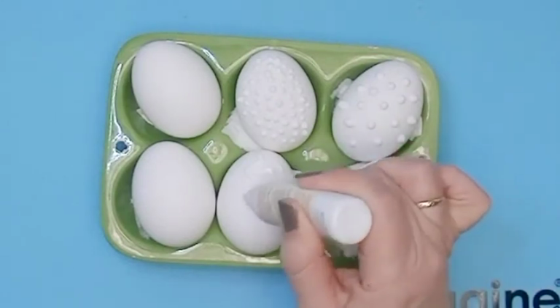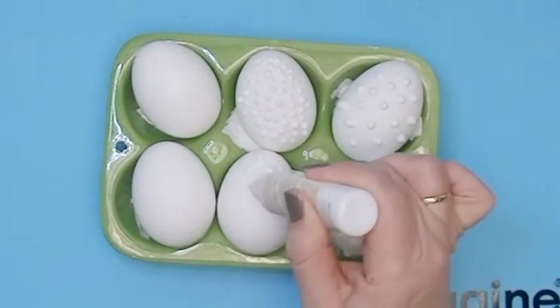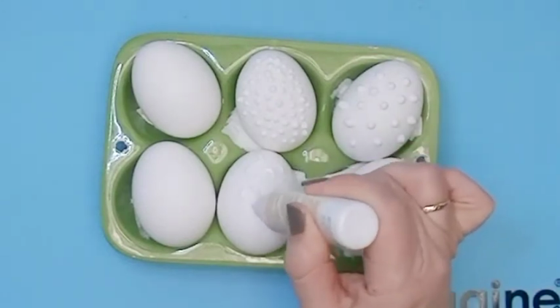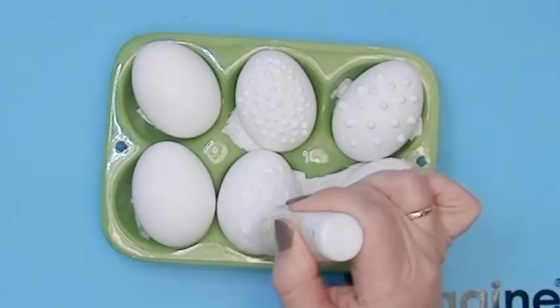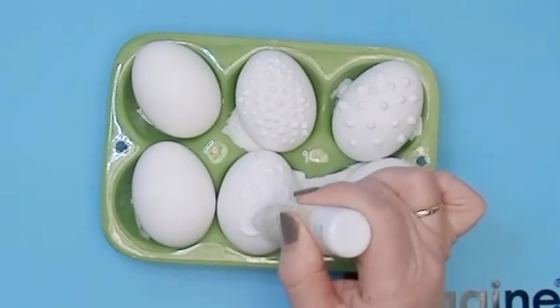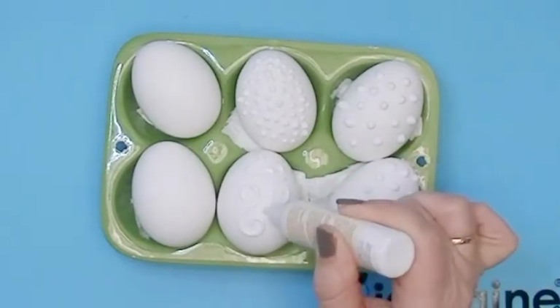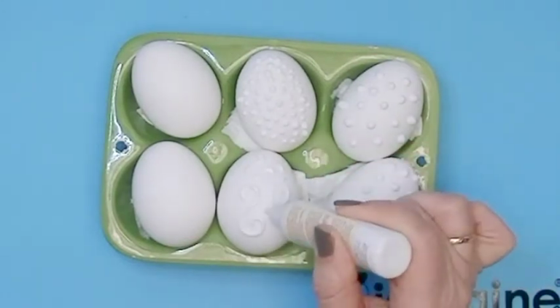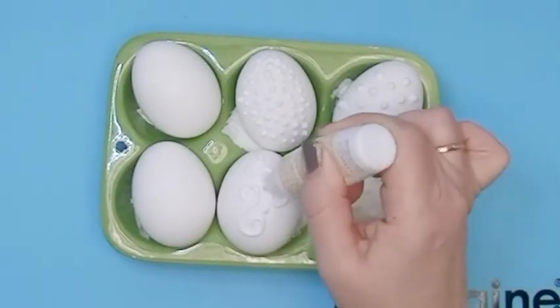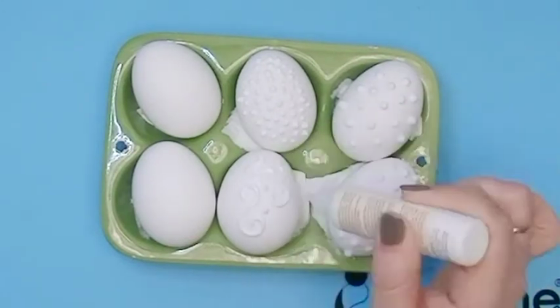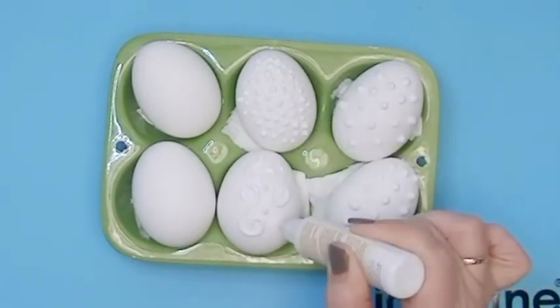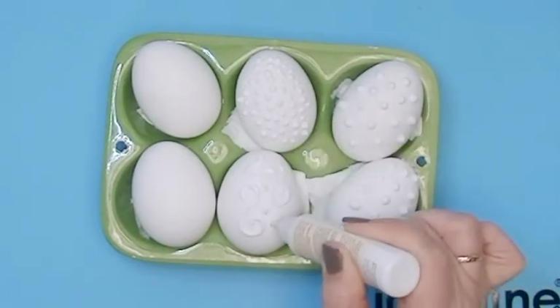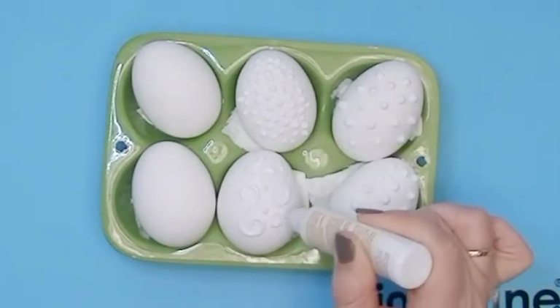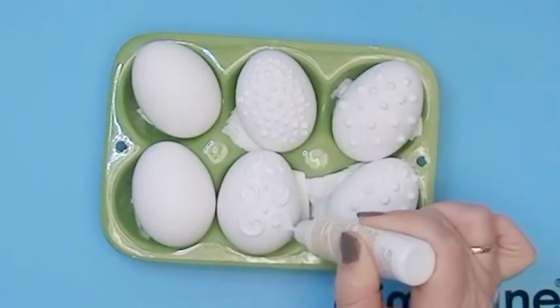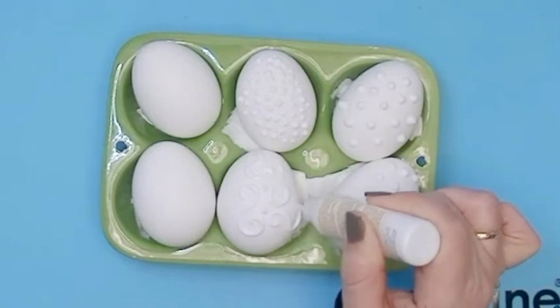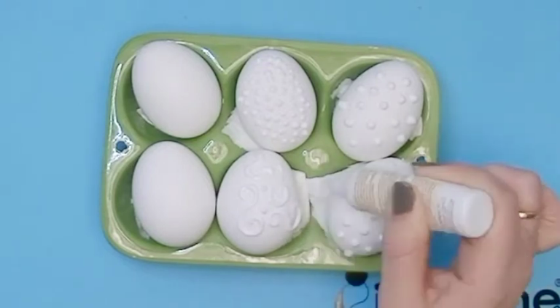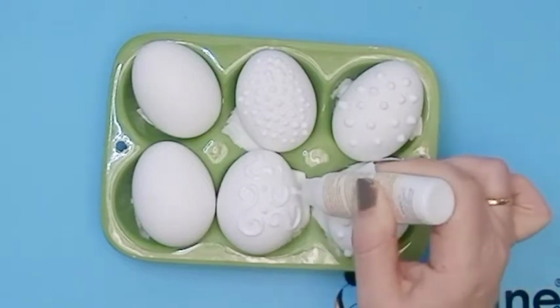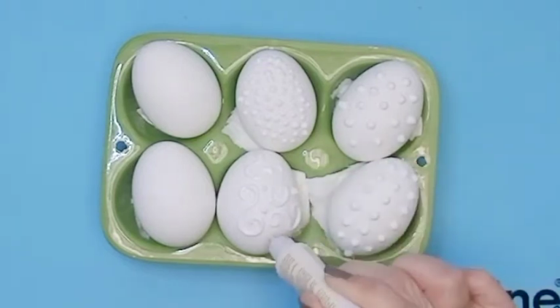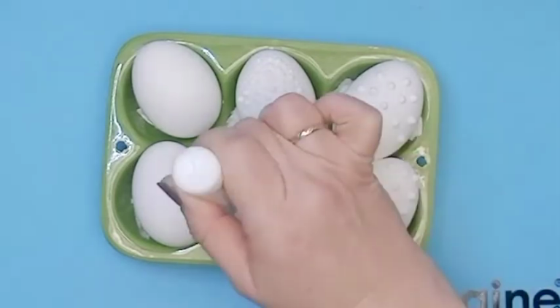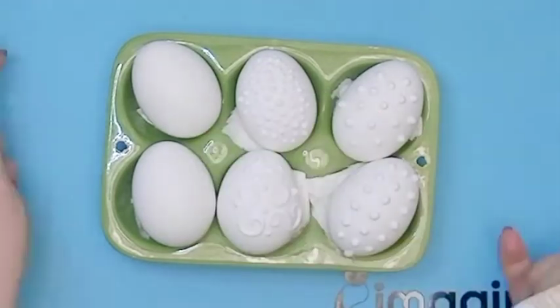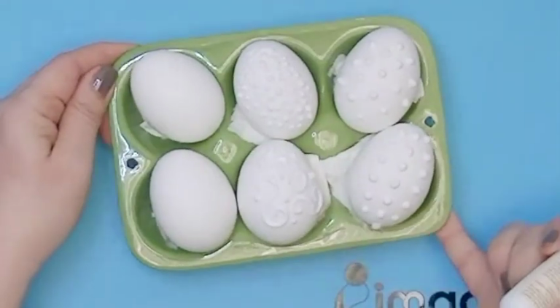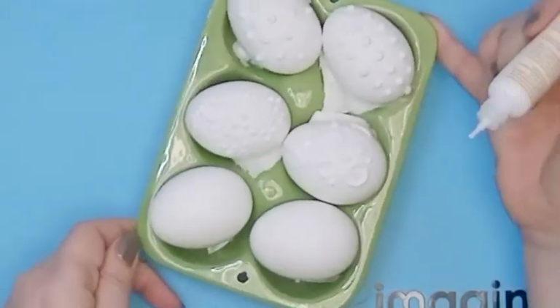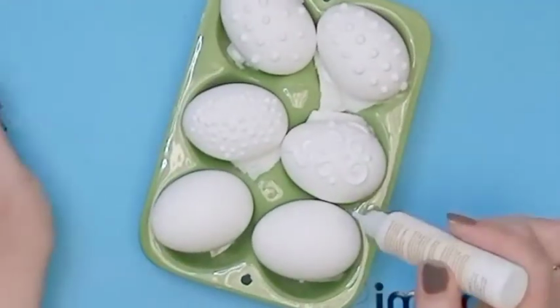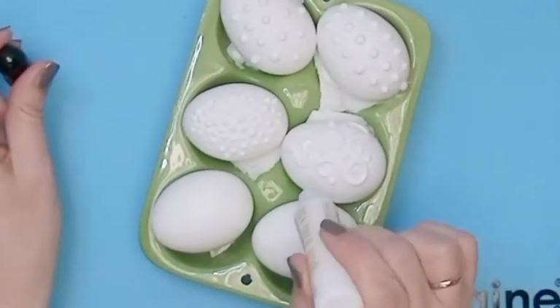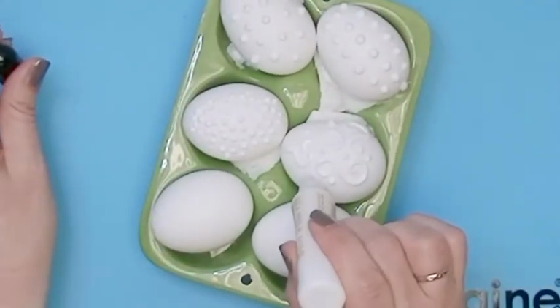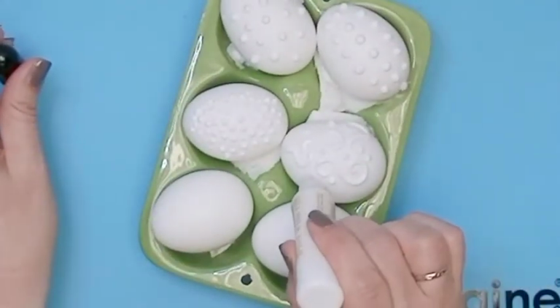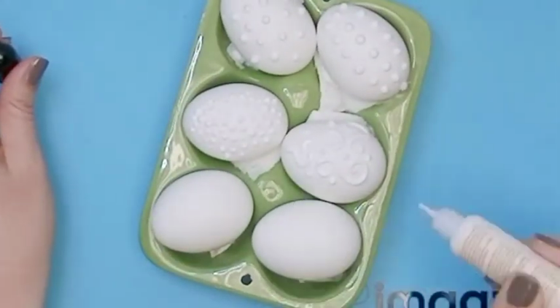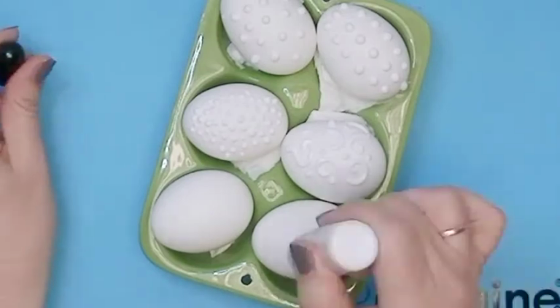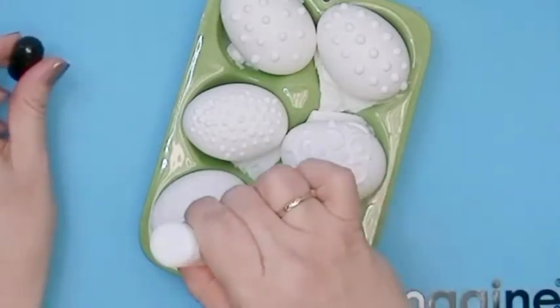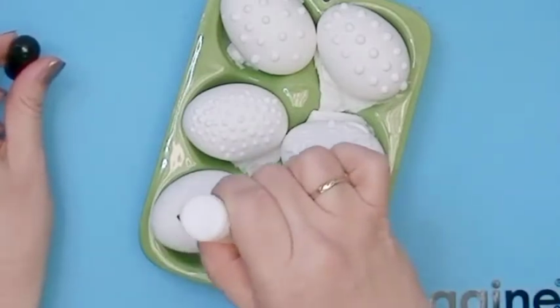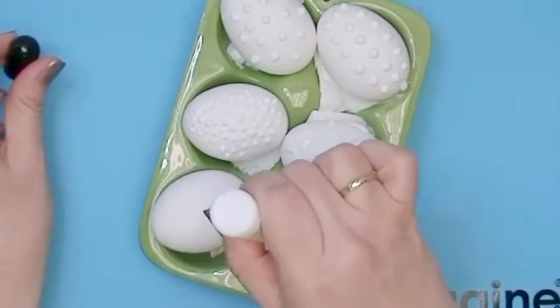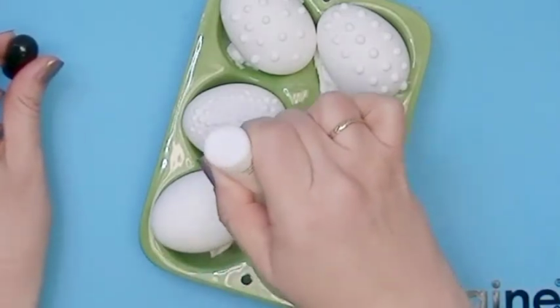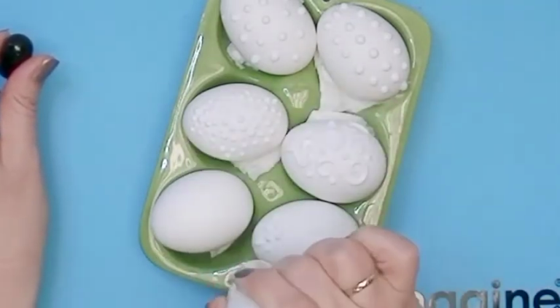Once the Stason Studio Glaze is dried, you can move the egg in a clockwise direction to embellish the other sides of your egg.